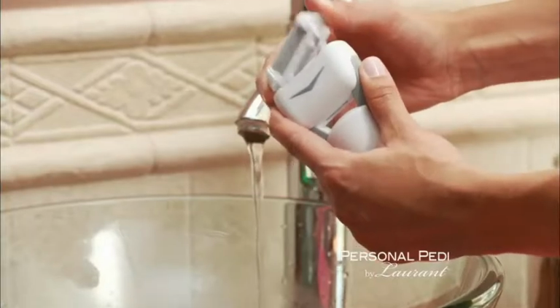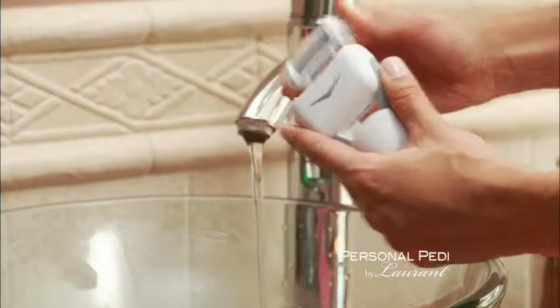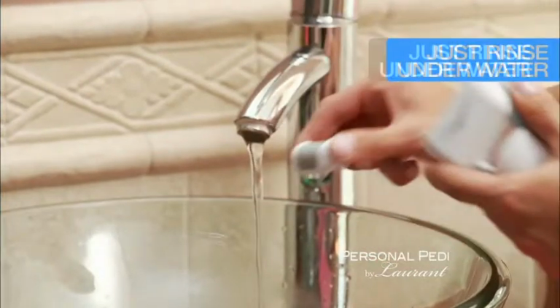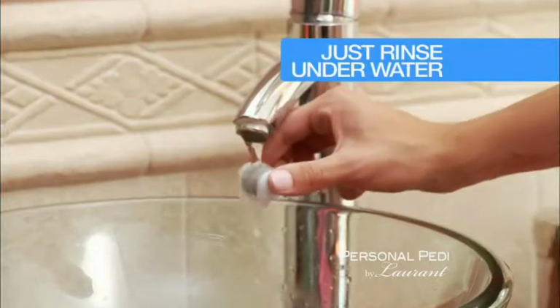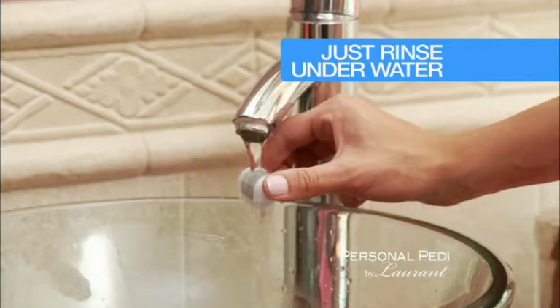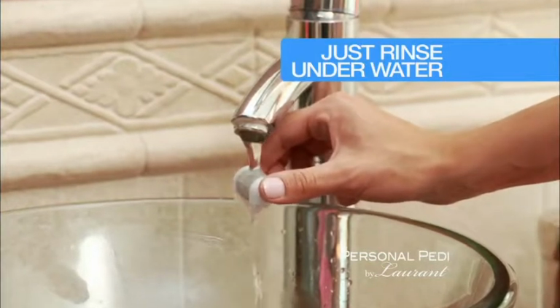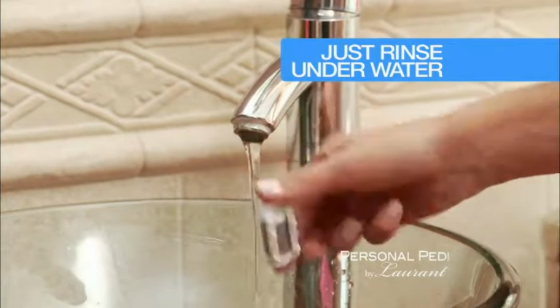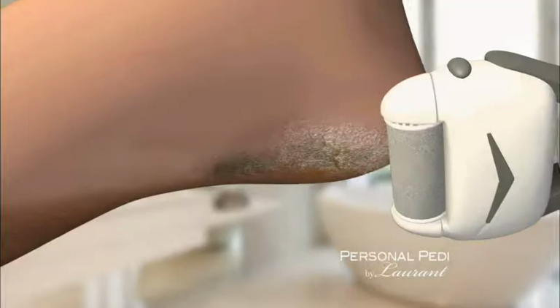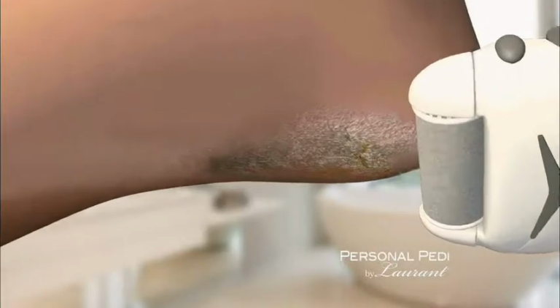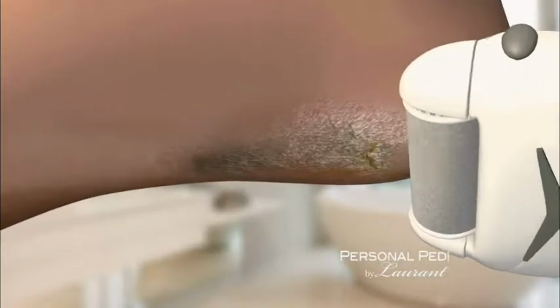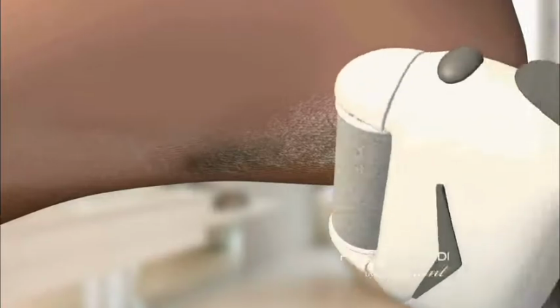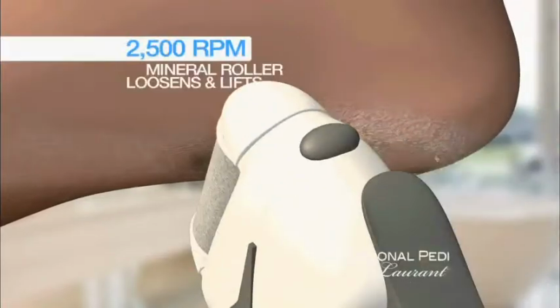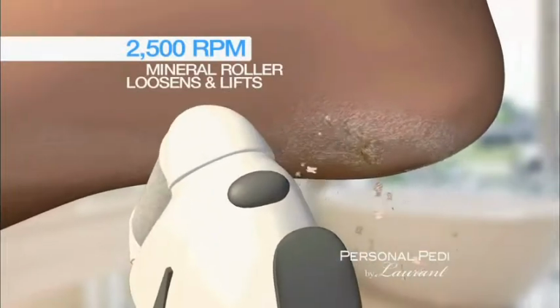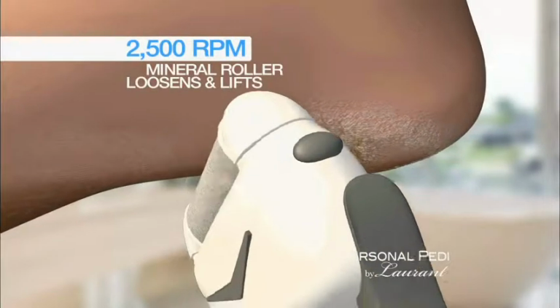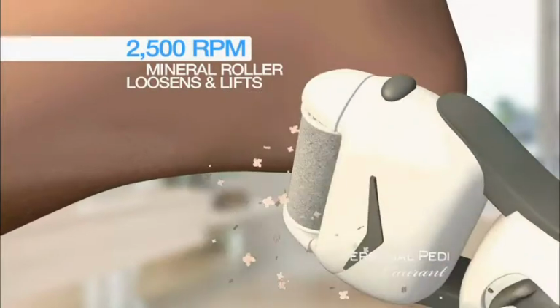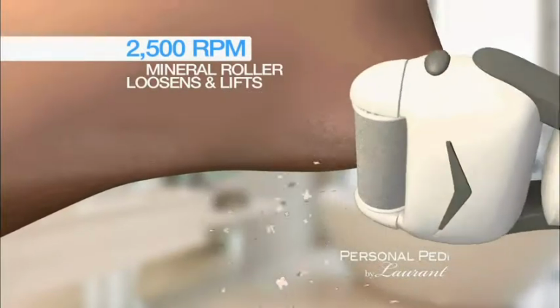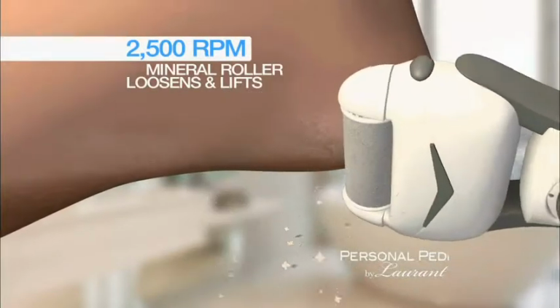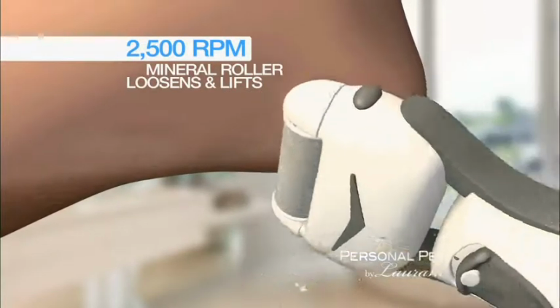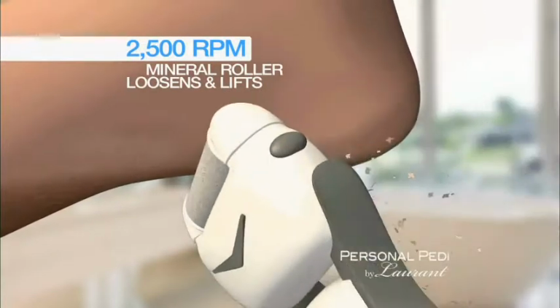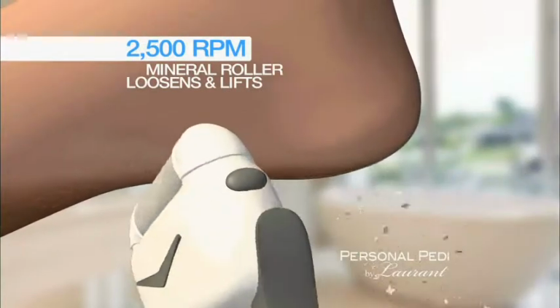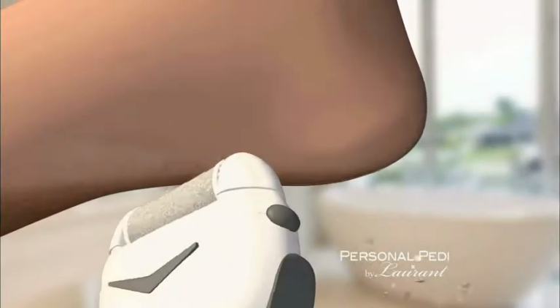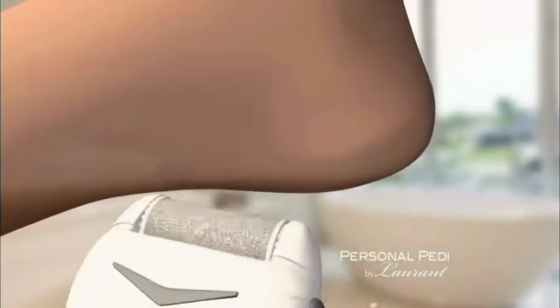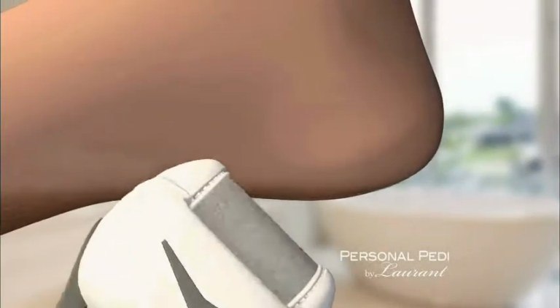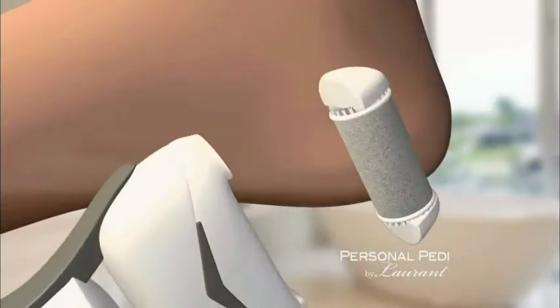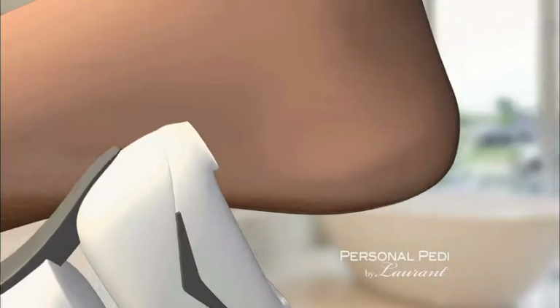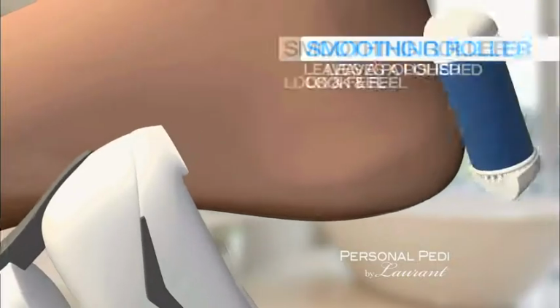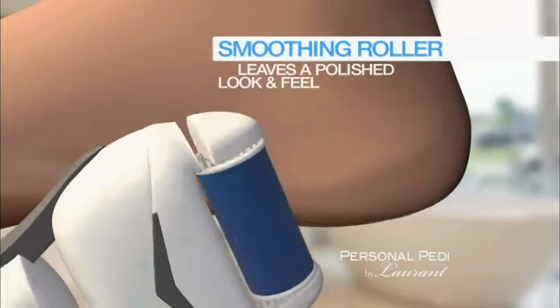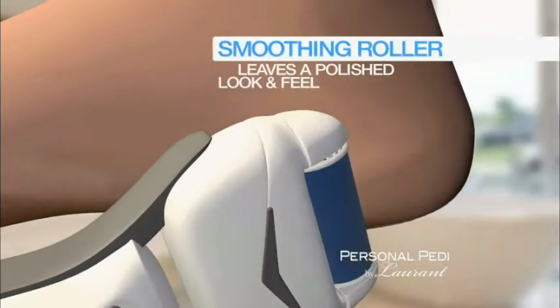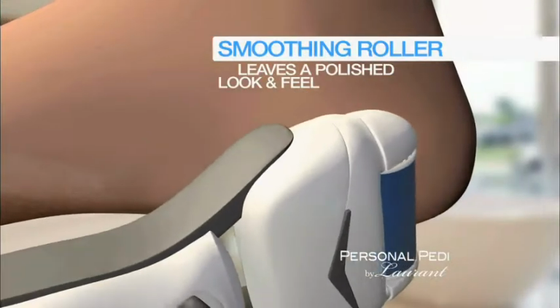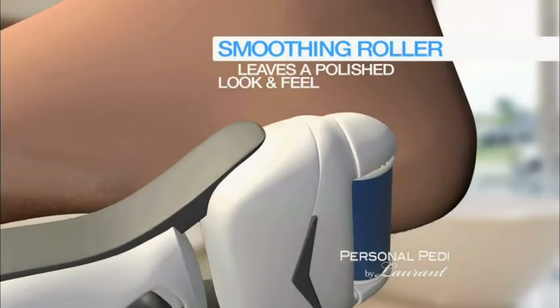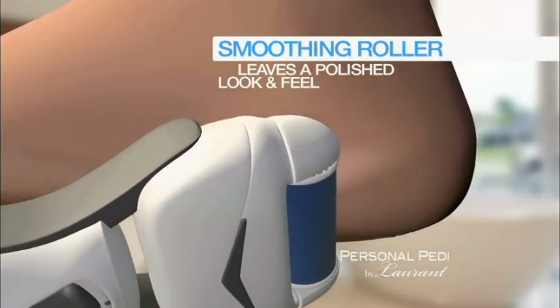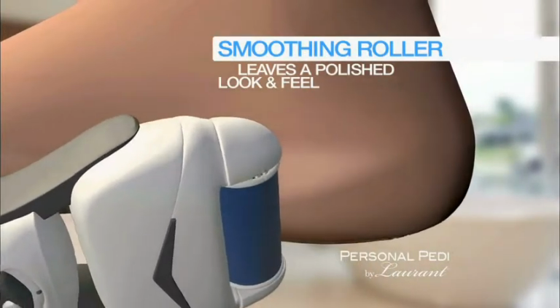And to clean, remove the roller and rinse underwater. The secret is the 2,500 RPM rotation of the mineral roller that loosens and lifts the hard, ugly calluses. The smoothing roller leaves a polished, perfect look and feel.